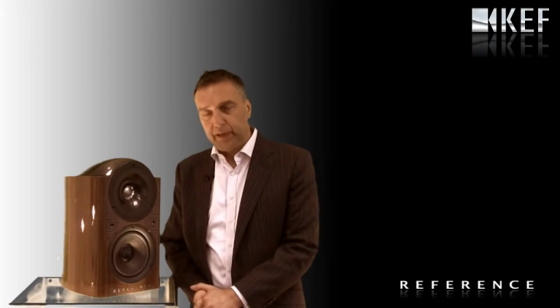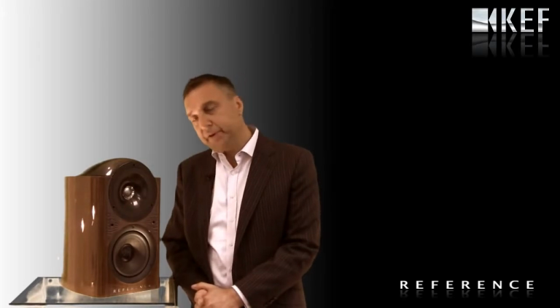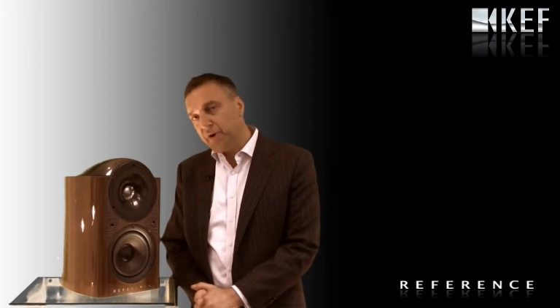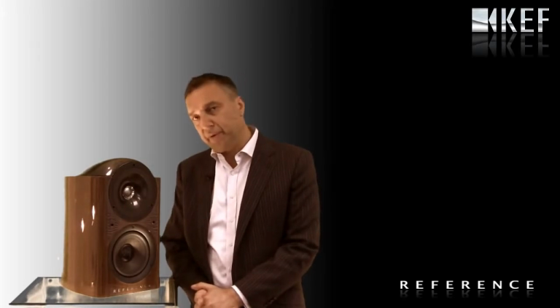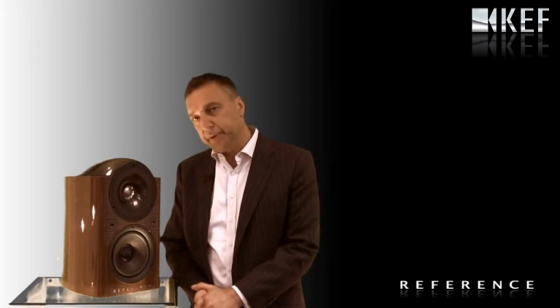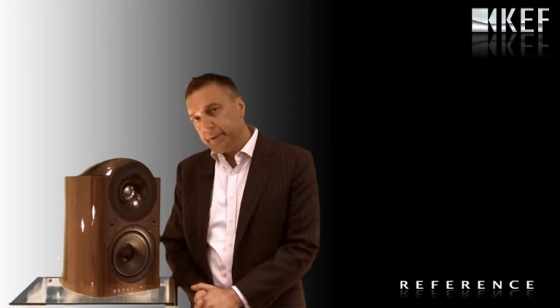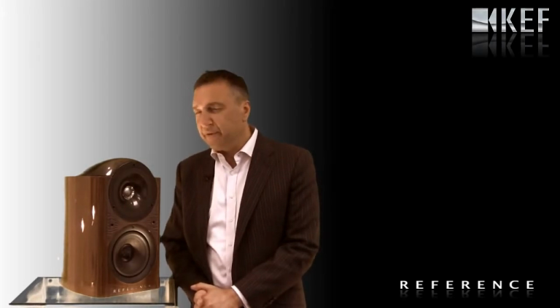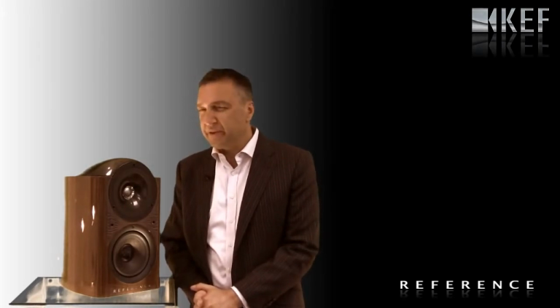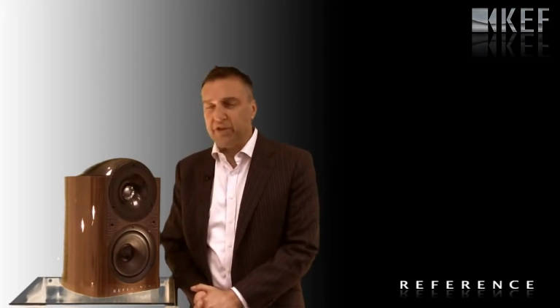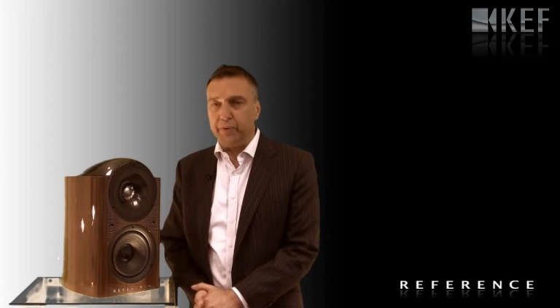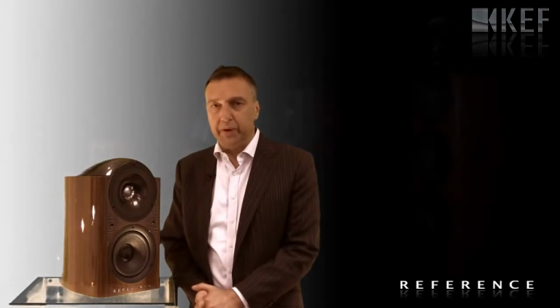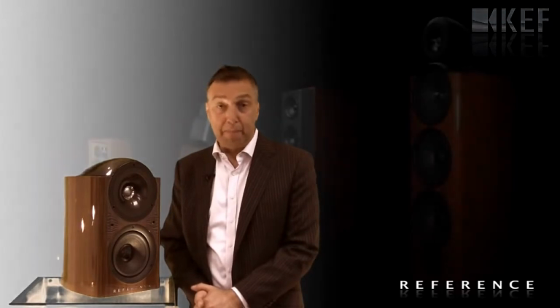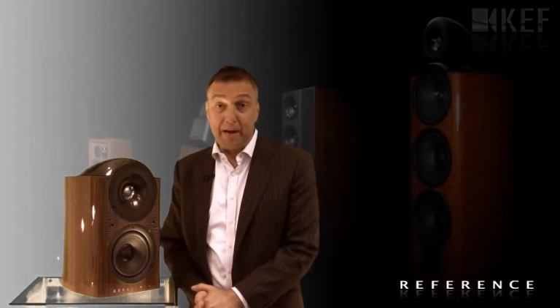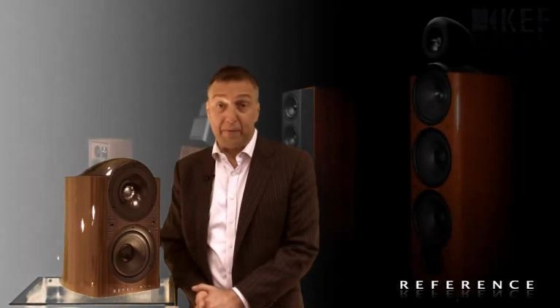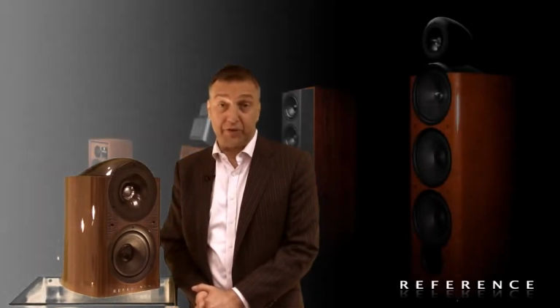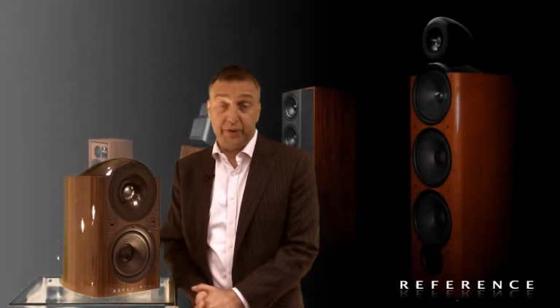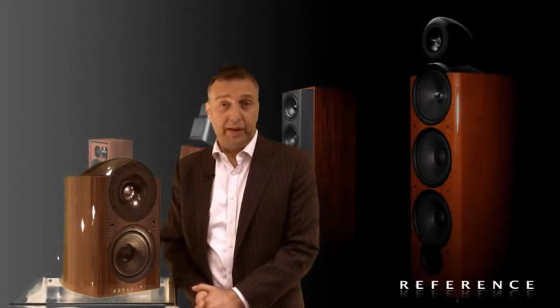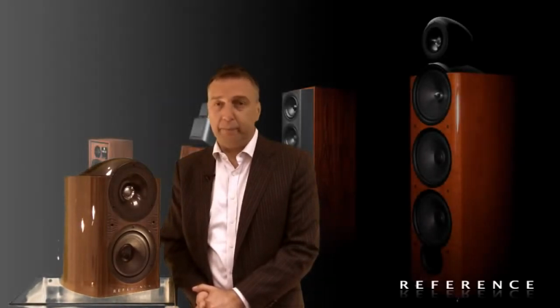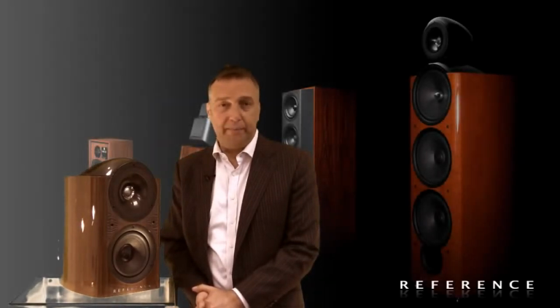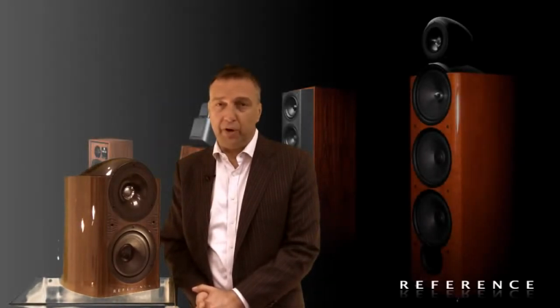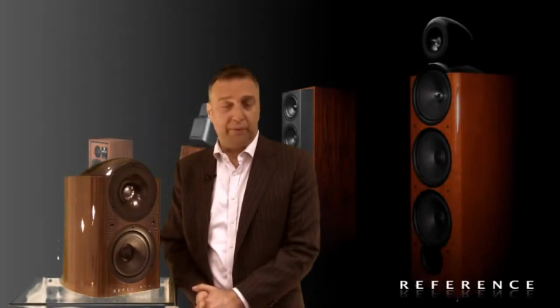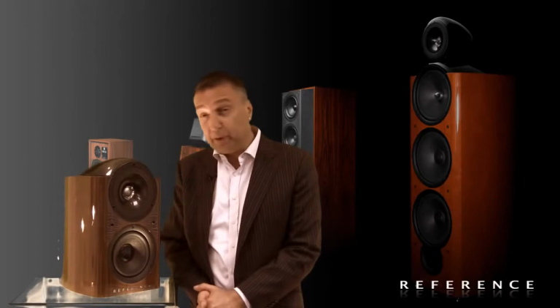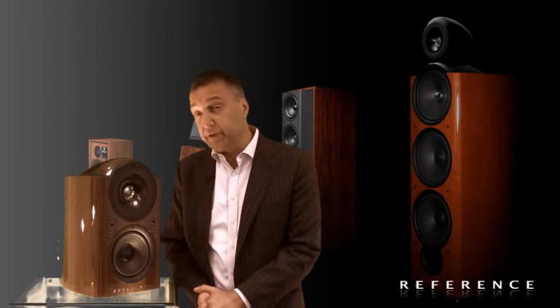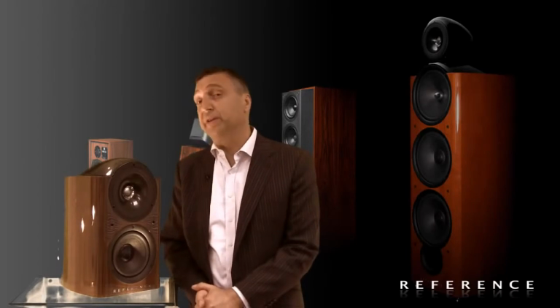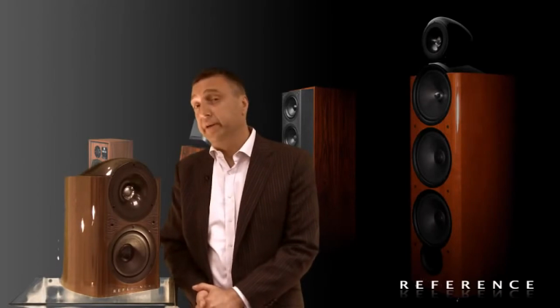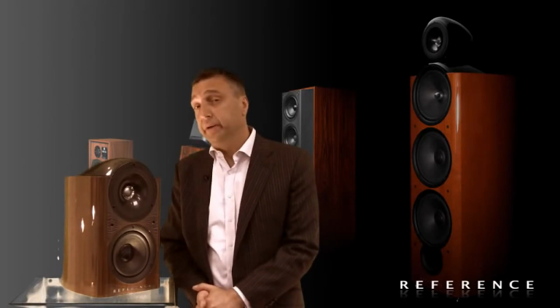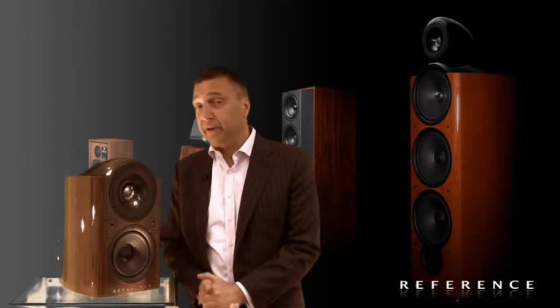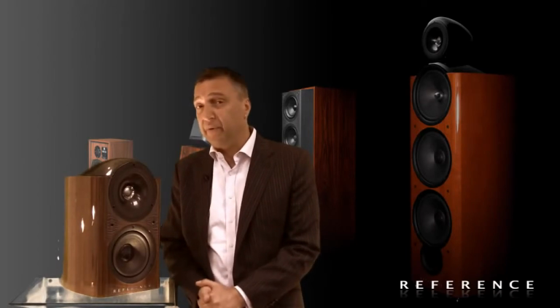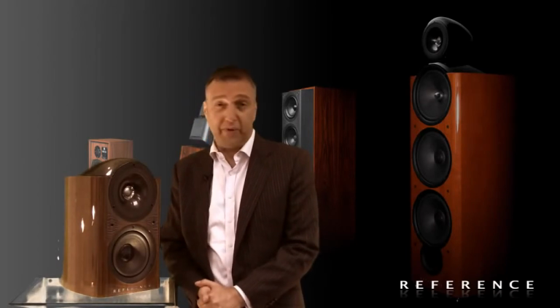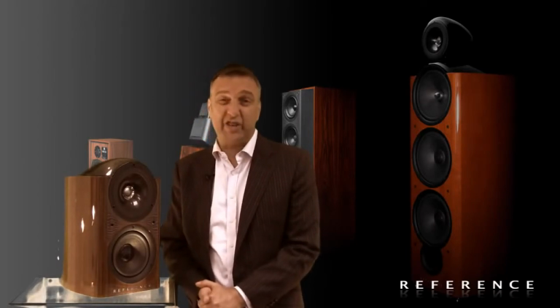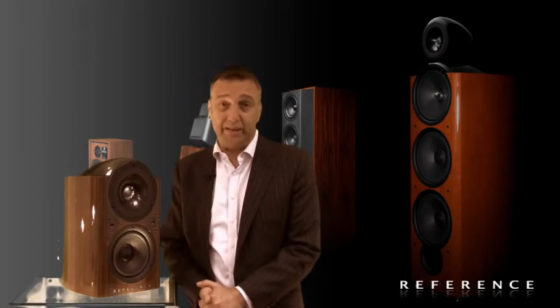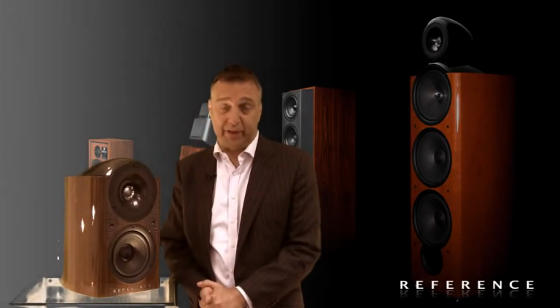Let's consider the word 'reference.' Reference is a term much abused by many, many manufacturers. It's simply an empty word implying quality. But at KEF, reference actually means something.